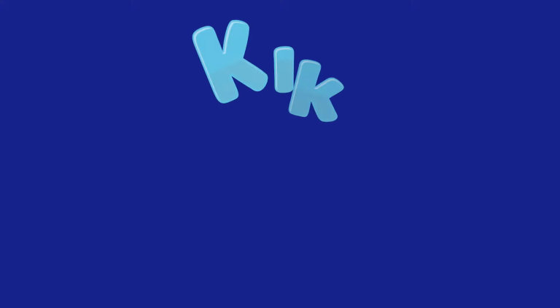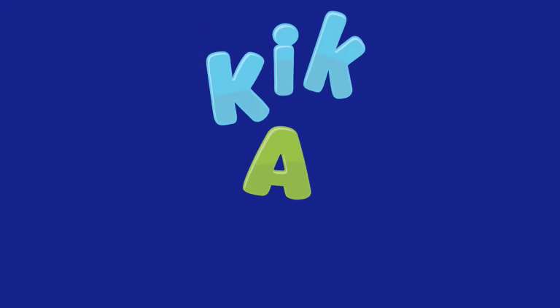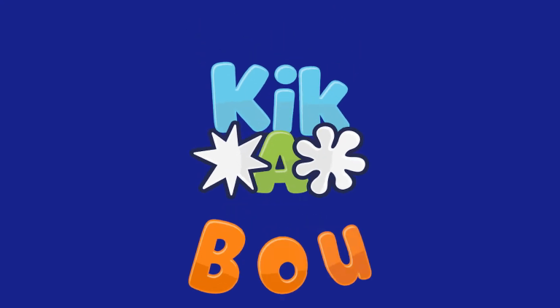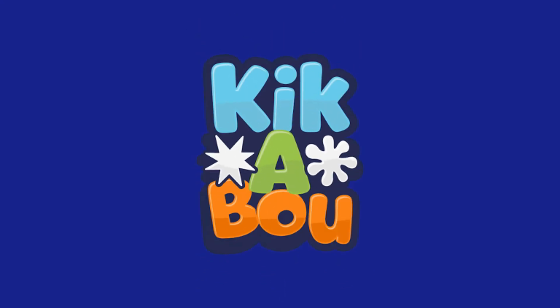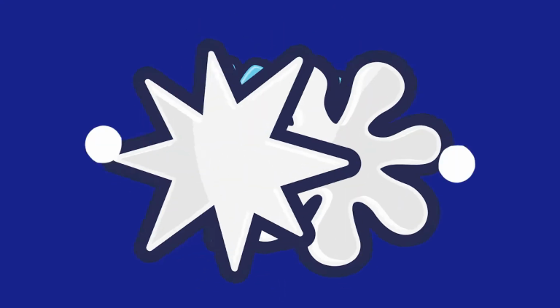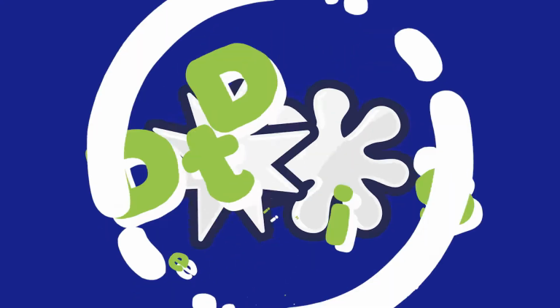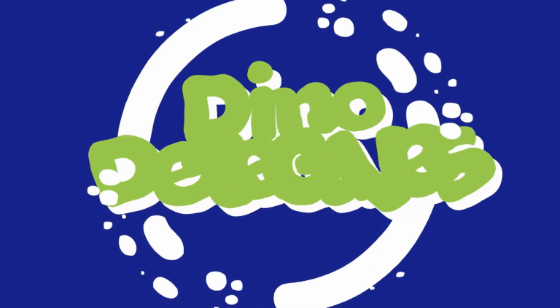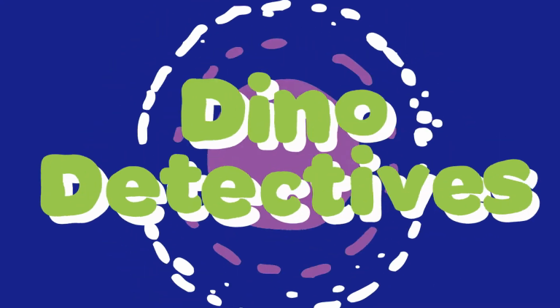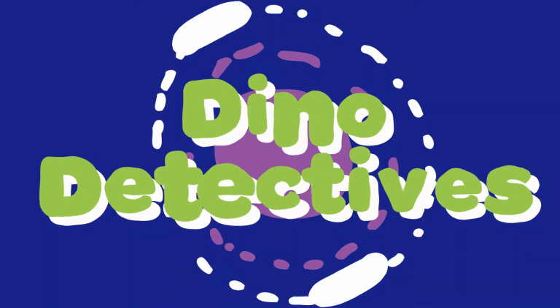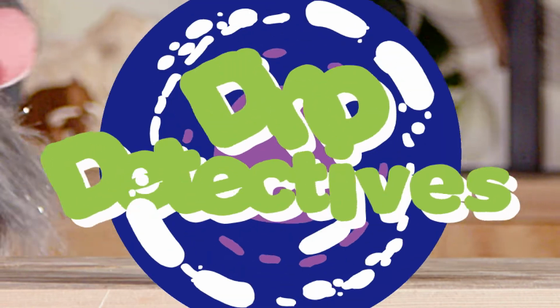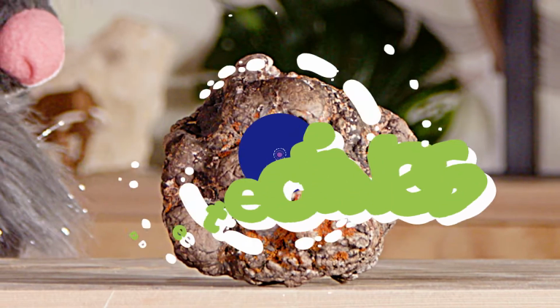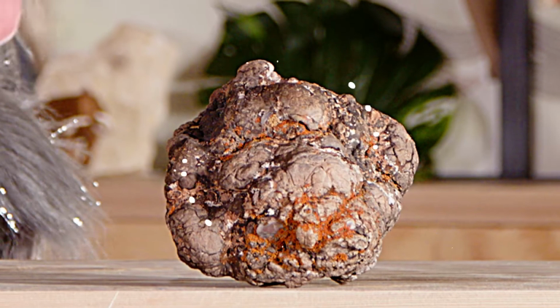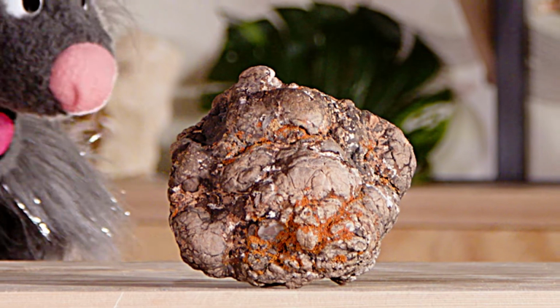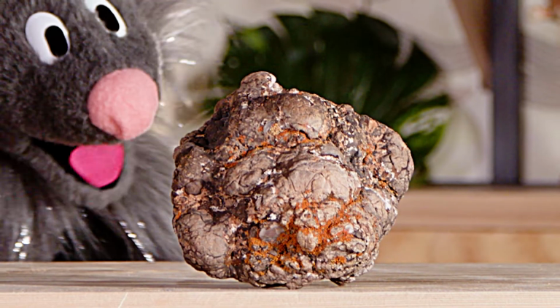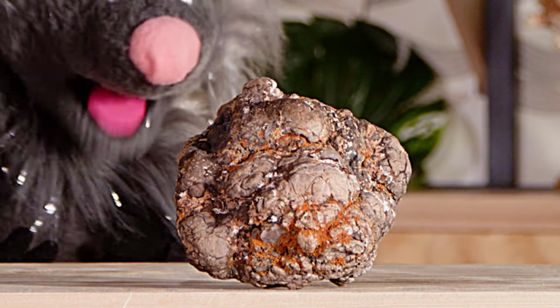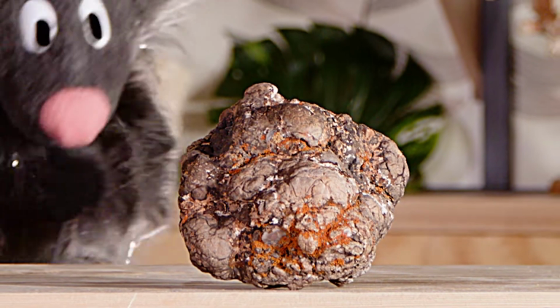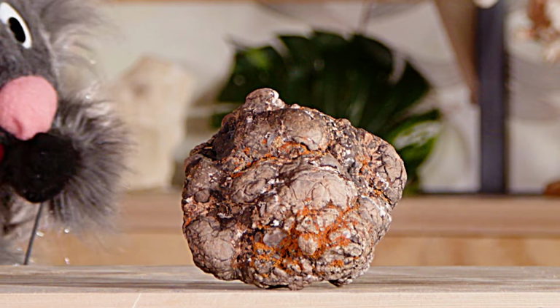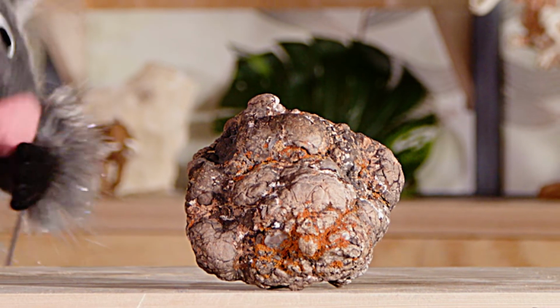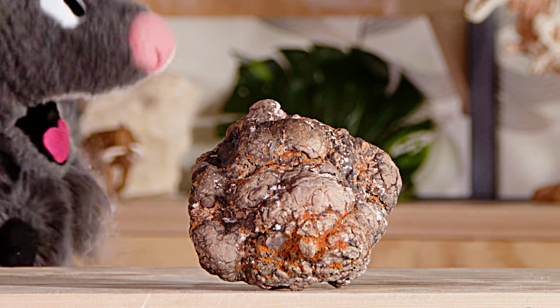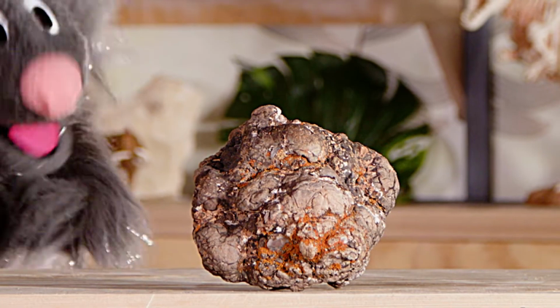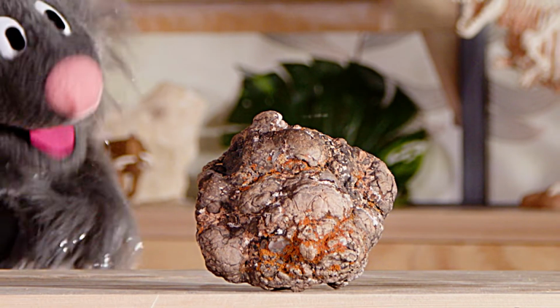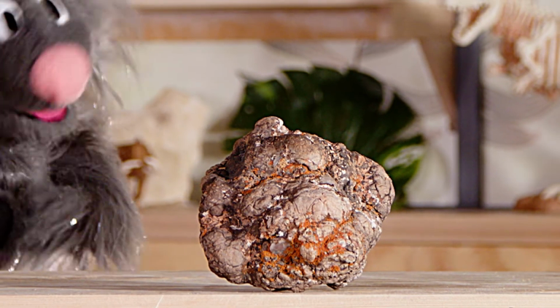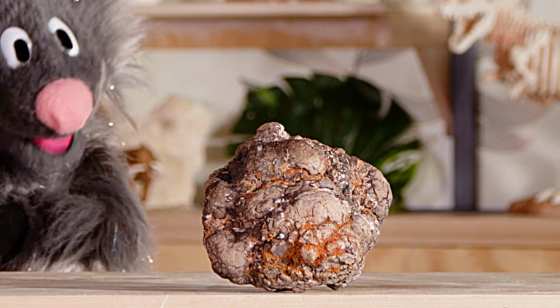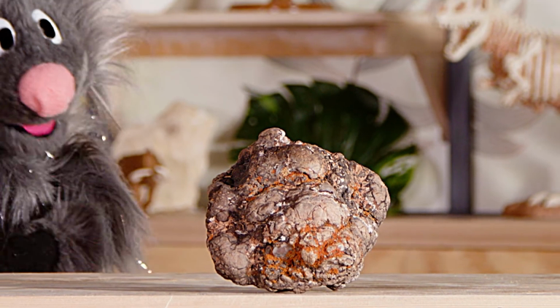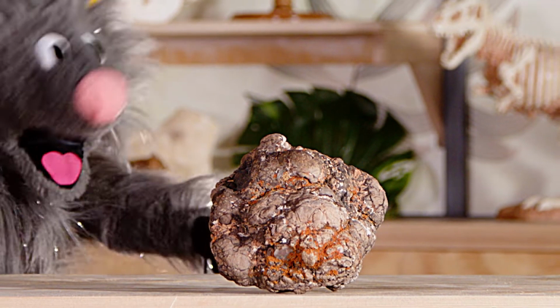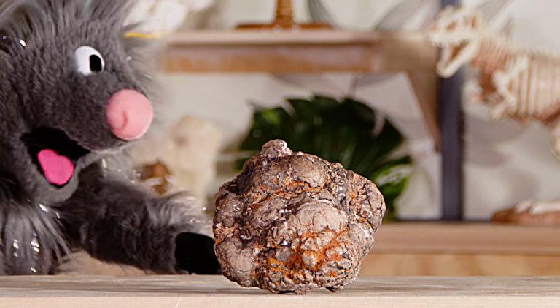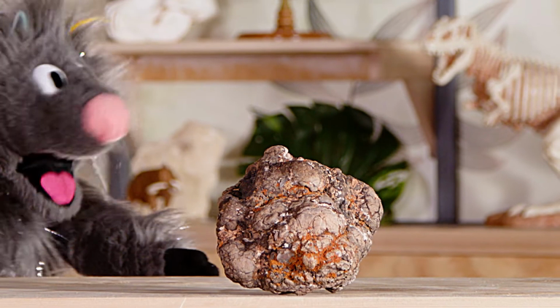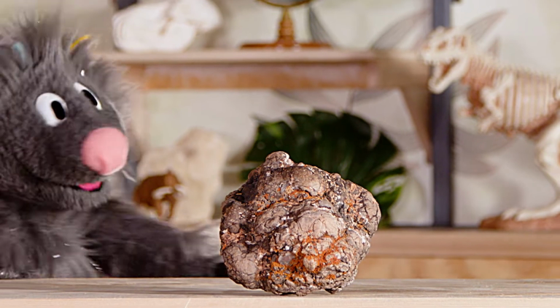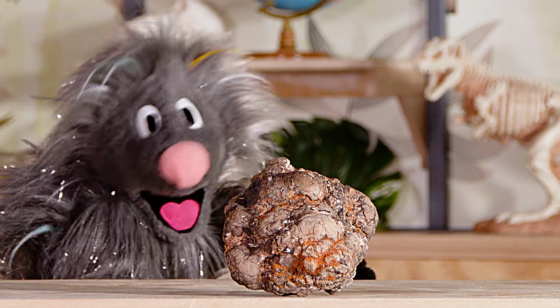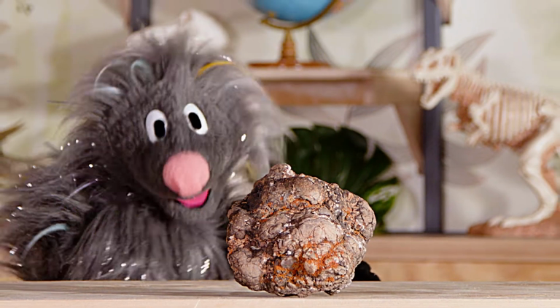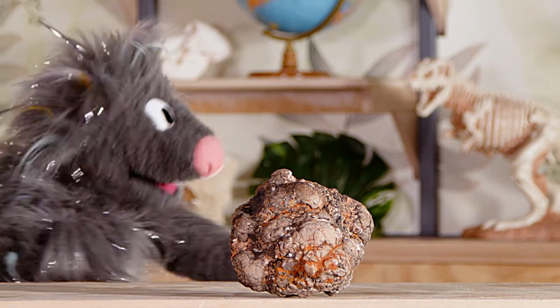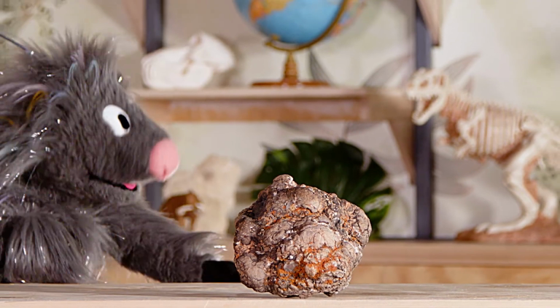Let's kick-a-boo! Dino Detectives! Wow, look at this! I've never seen a rock like it before. I don't know what it is, but it would be great in my rock collection.